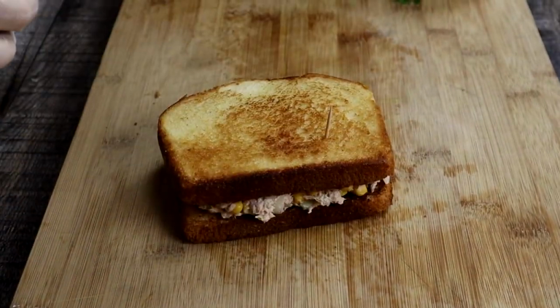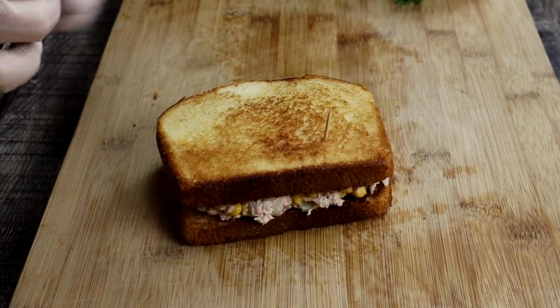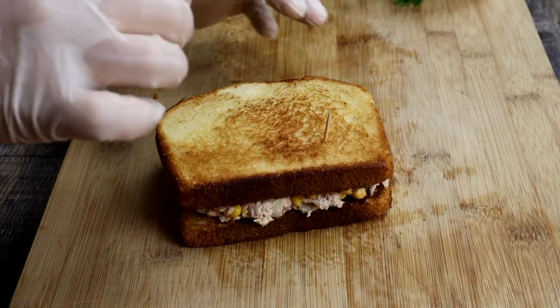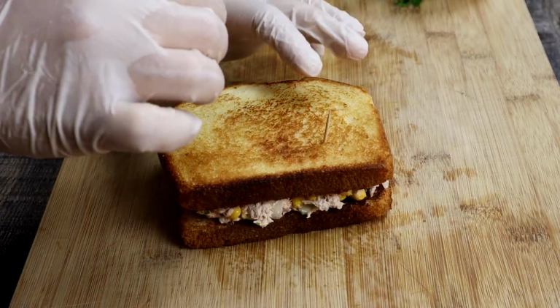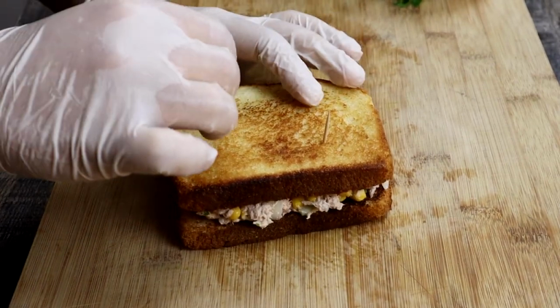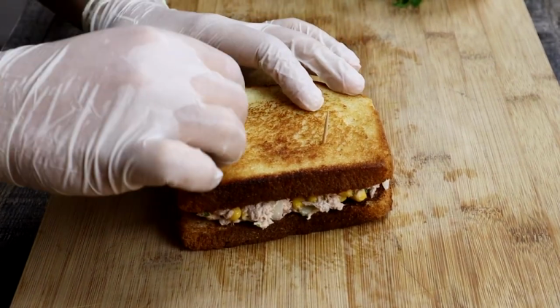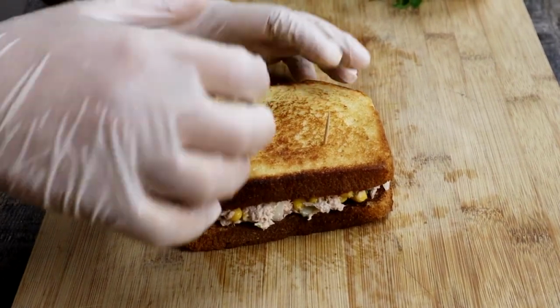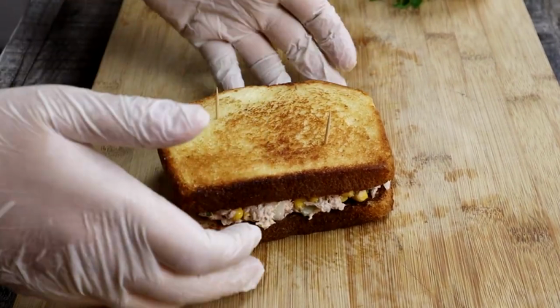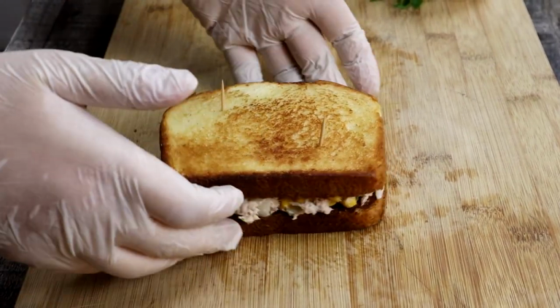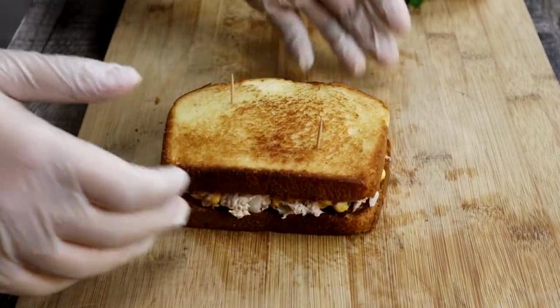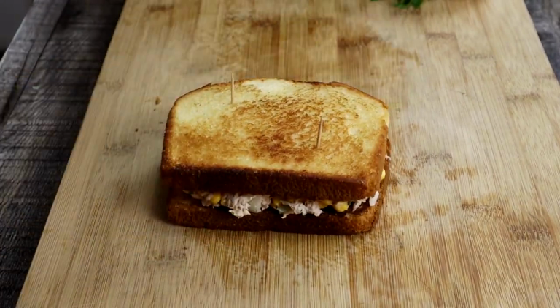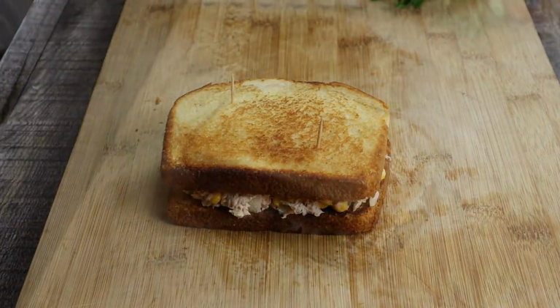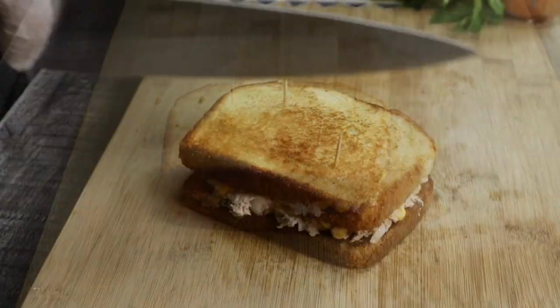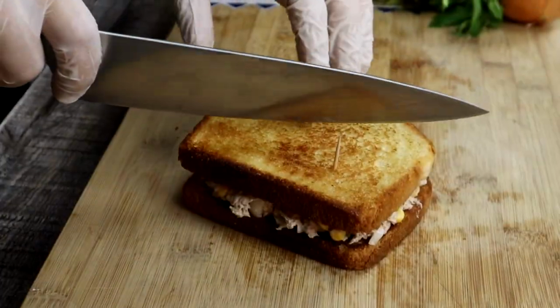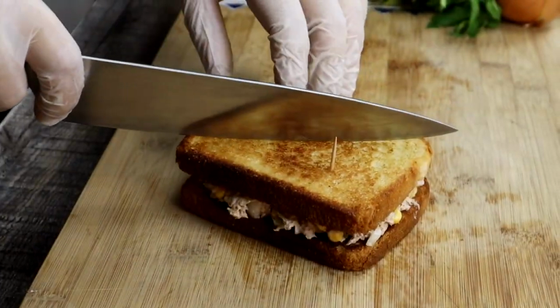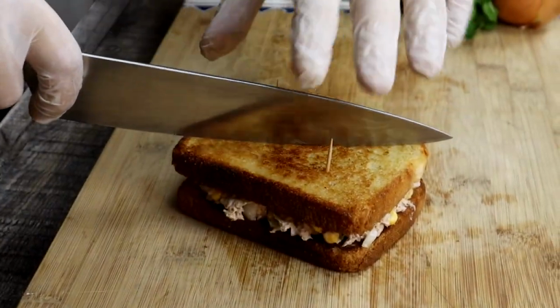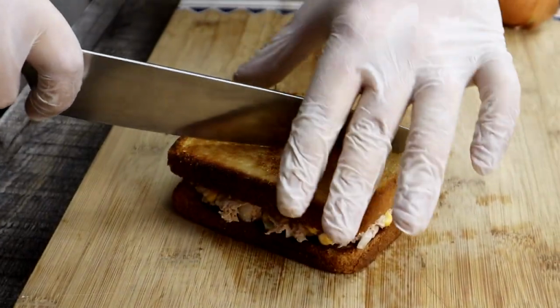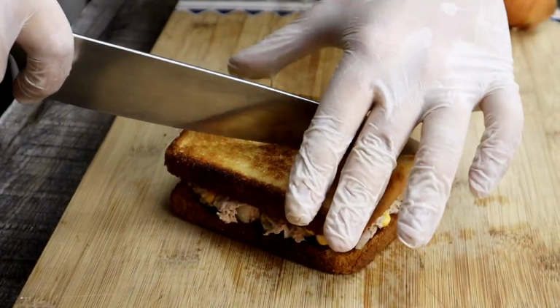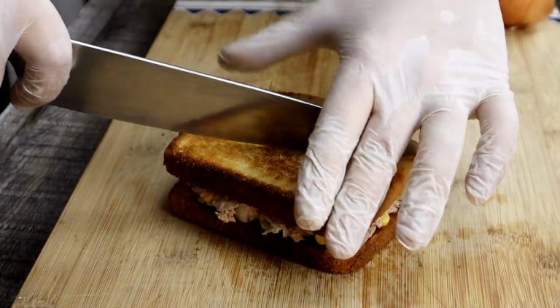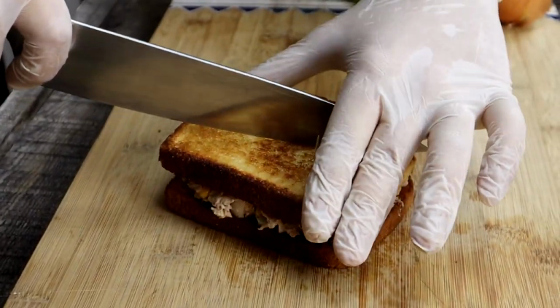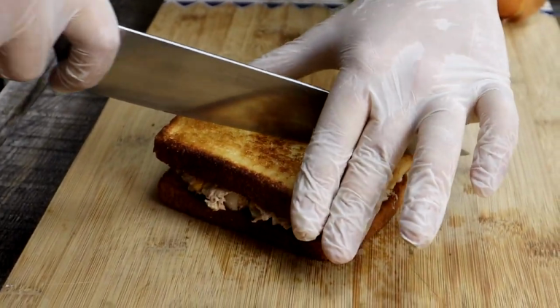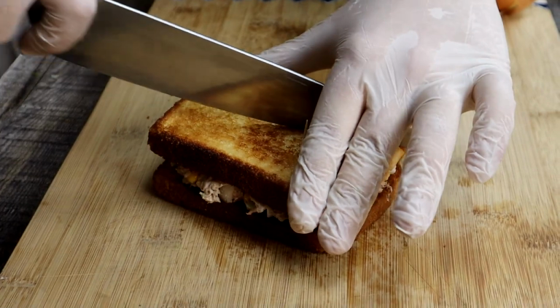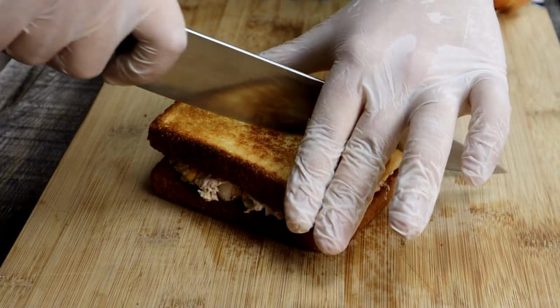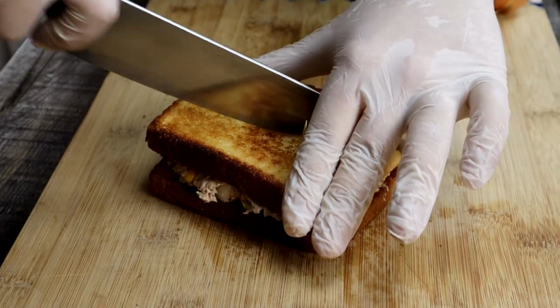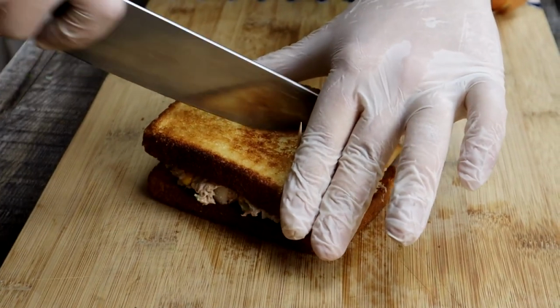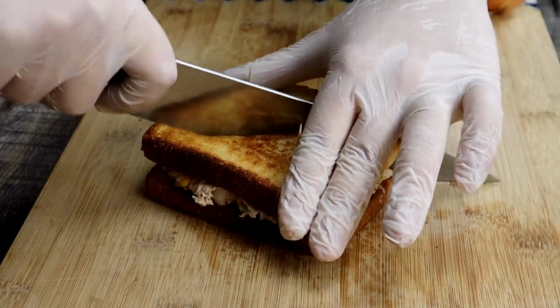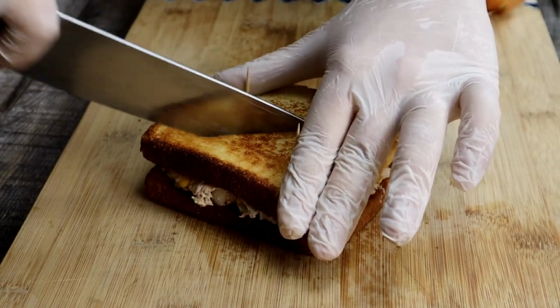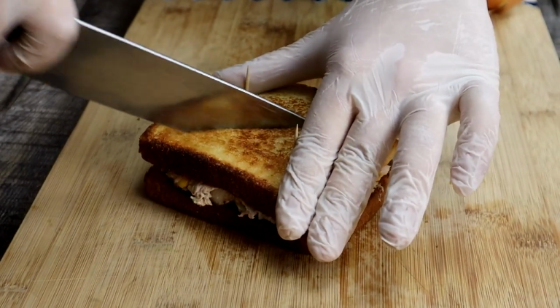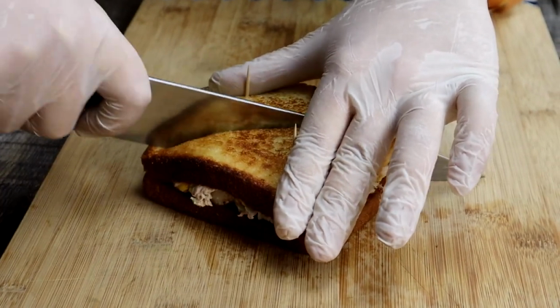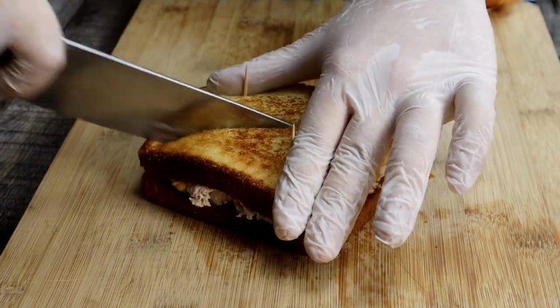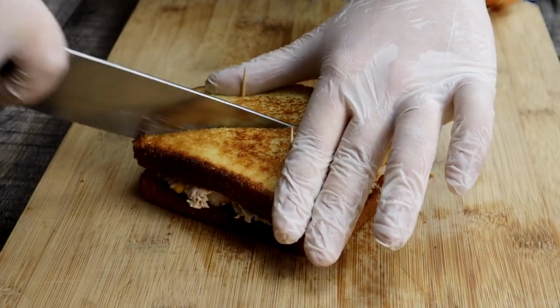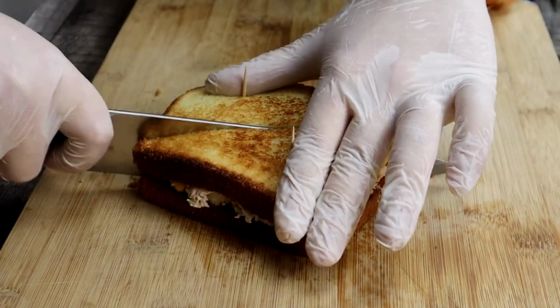Cut the tuna sandwich in half and enjoy. You can serve your tuna salad on a toasted bagel, in a wrap, or eat it with a mixed green salad.